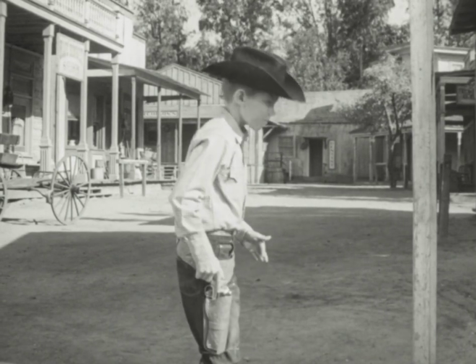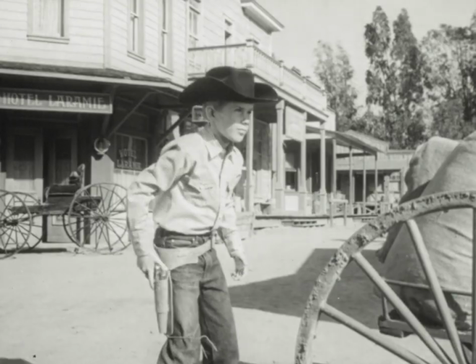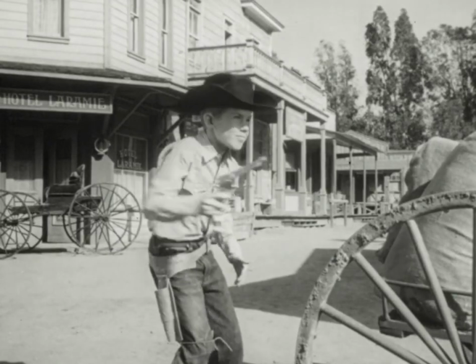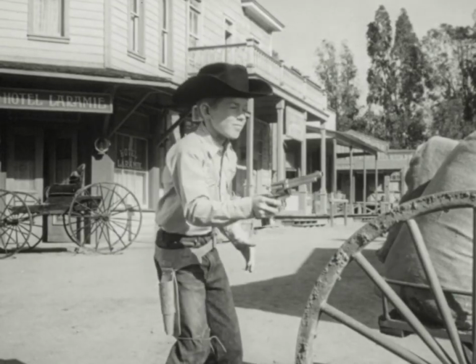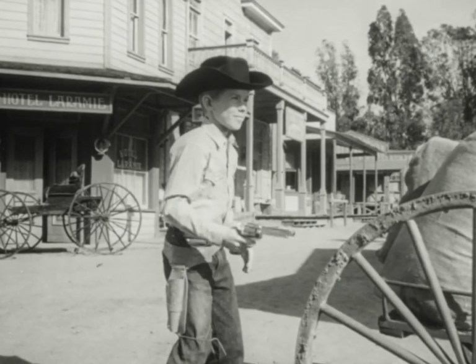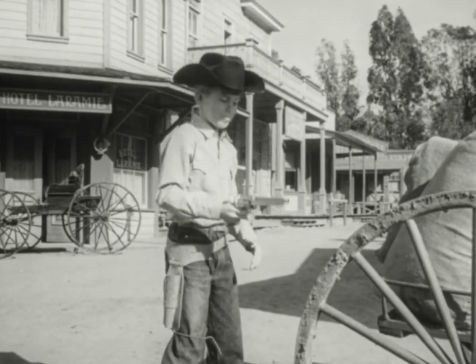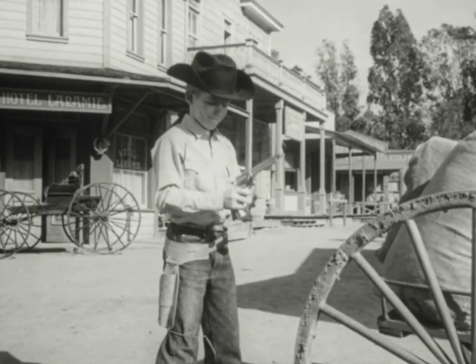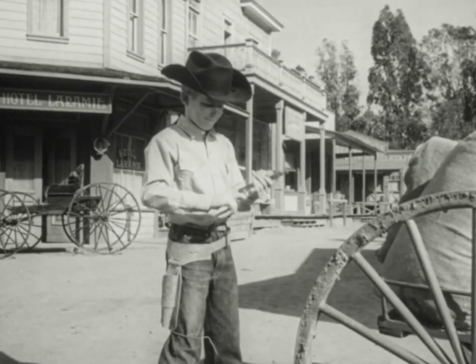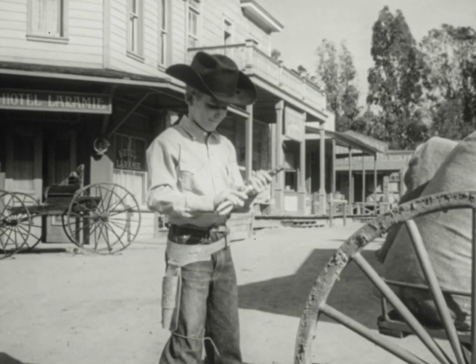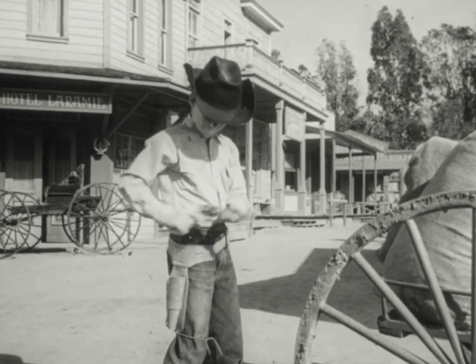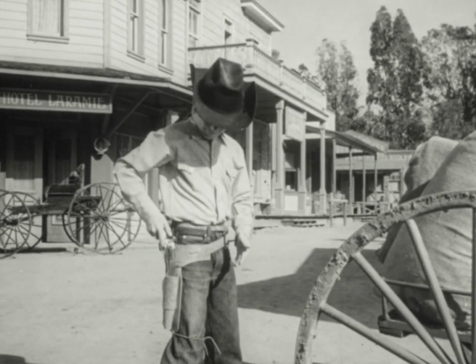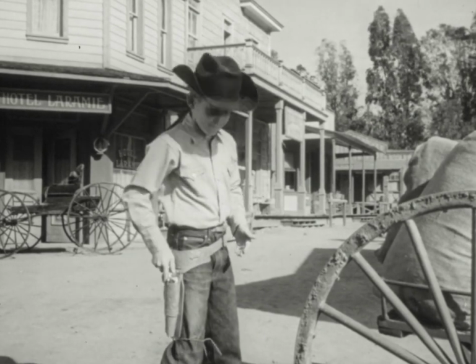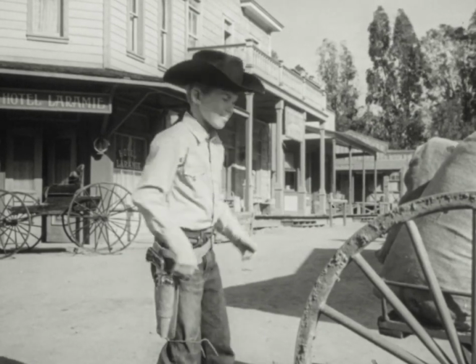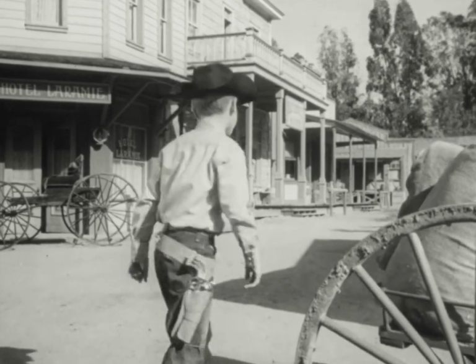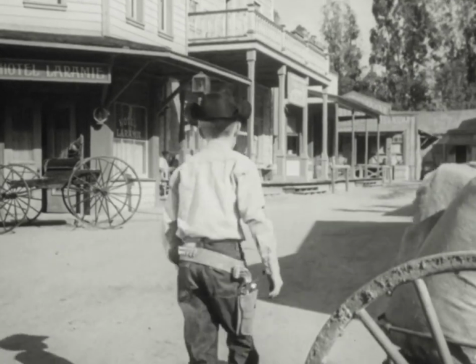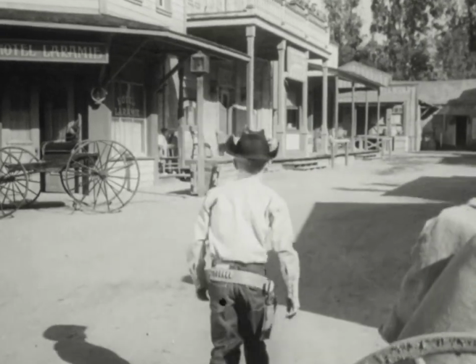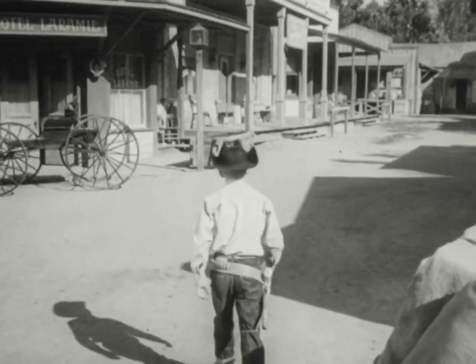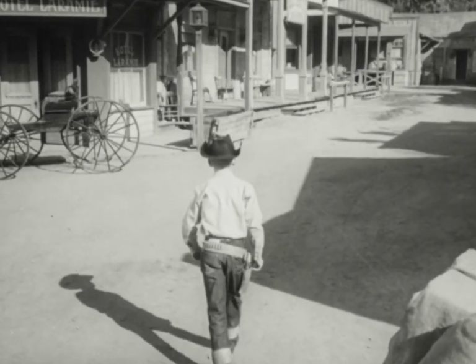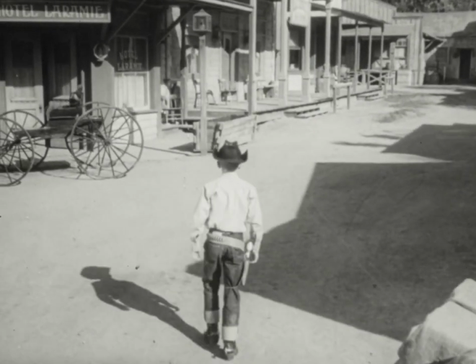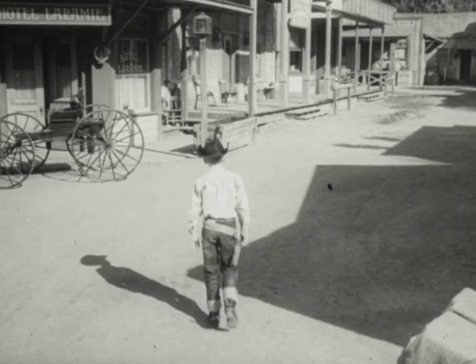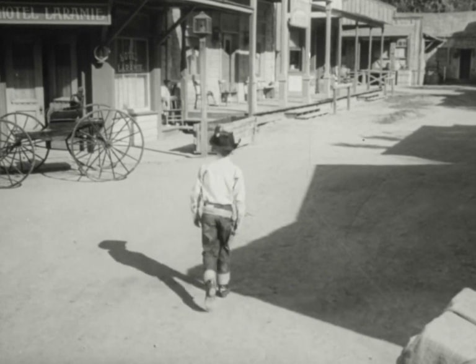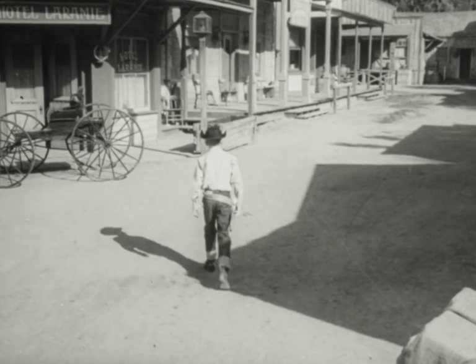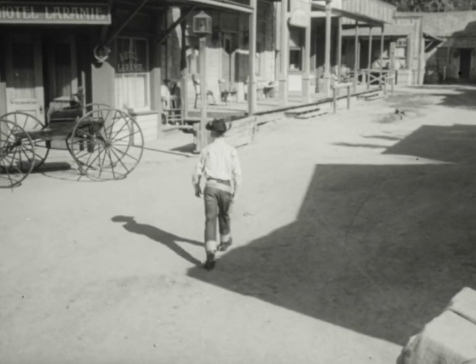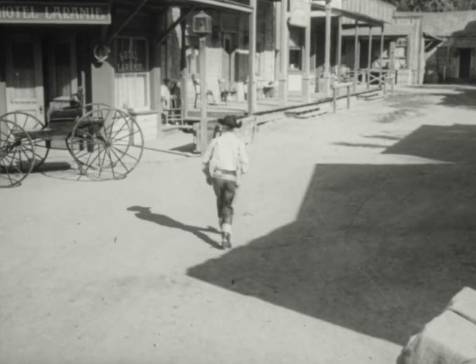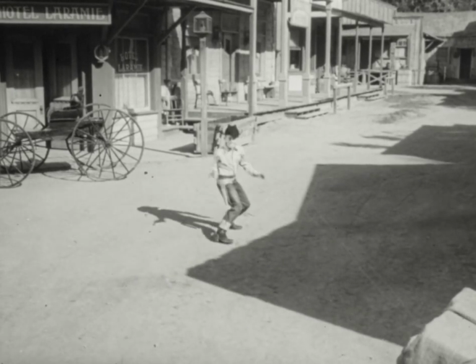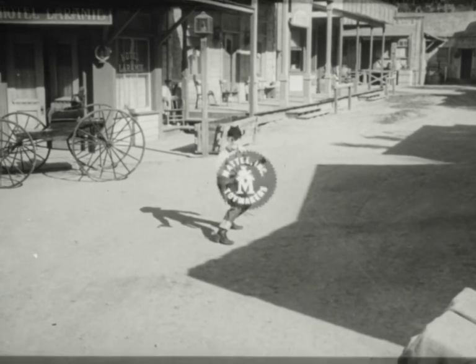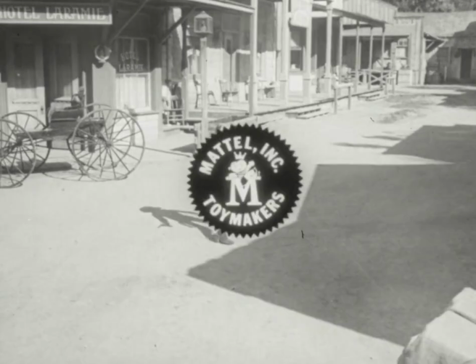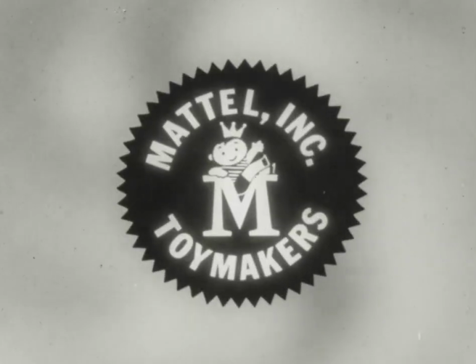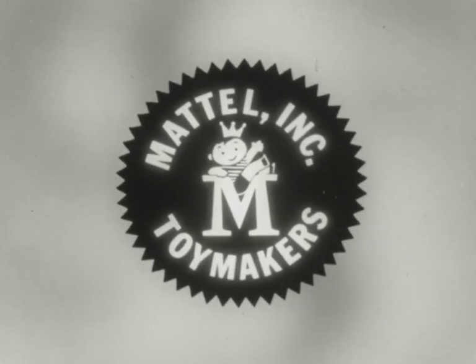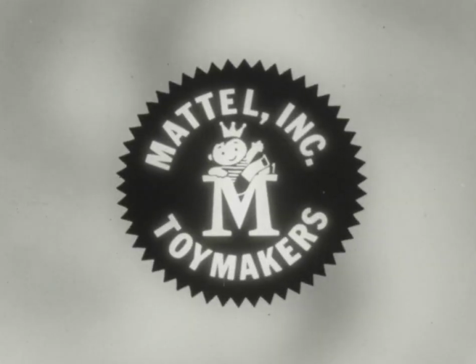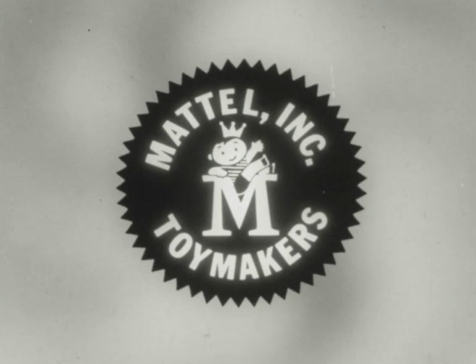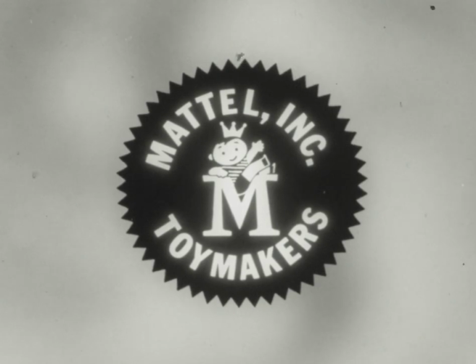All of Mattel's shoot-and-shell fanners and holsters carry the true stamp of the Old West. And every boy will walk tall when he wears a holster and pistol with a Mattel brand. You can tell it's Mattel. It's swell.